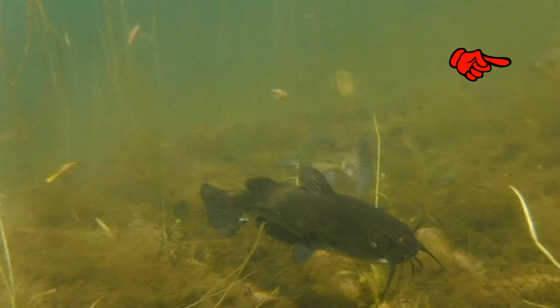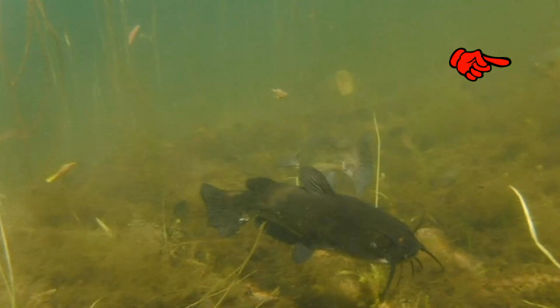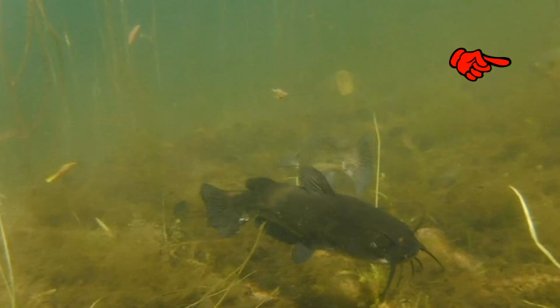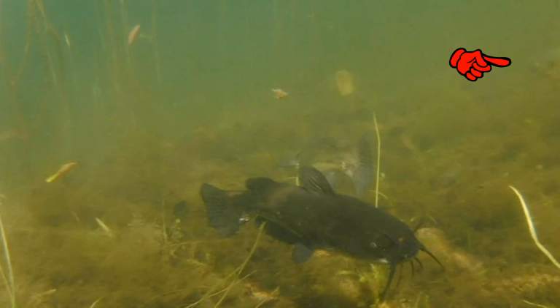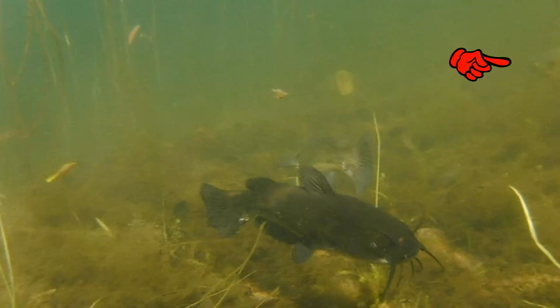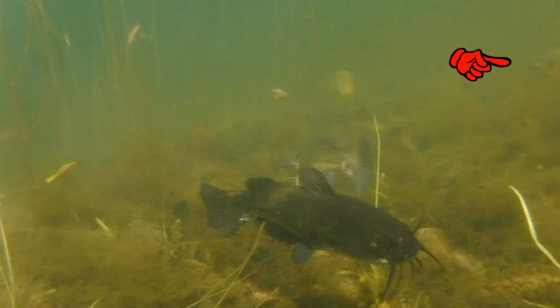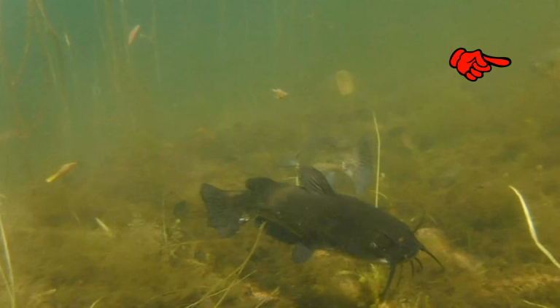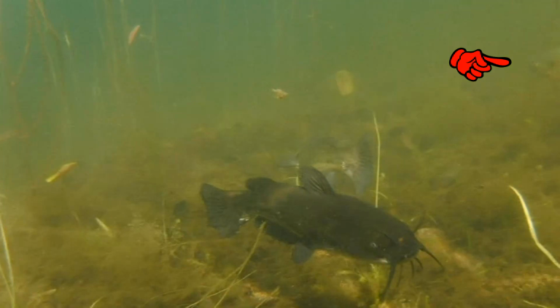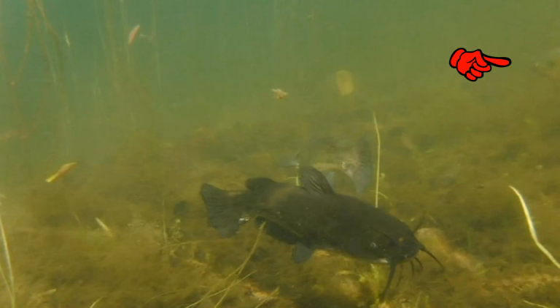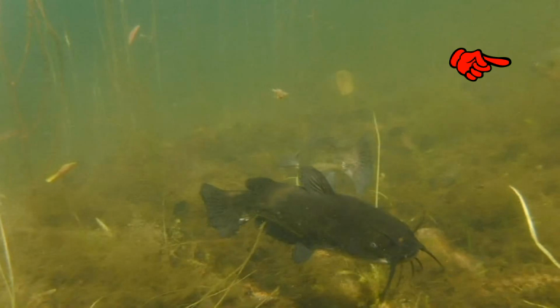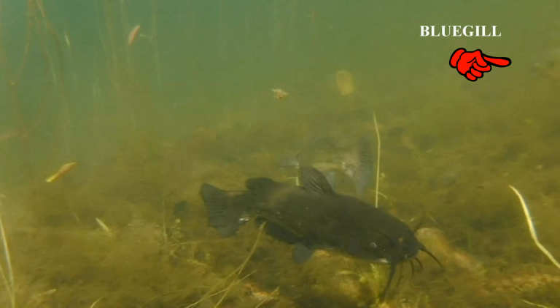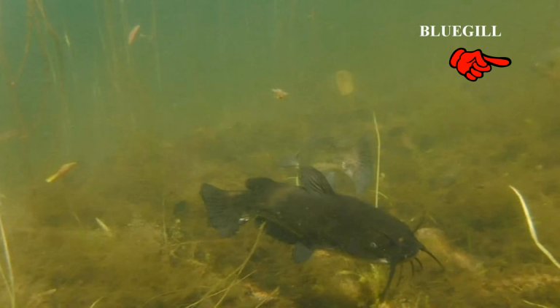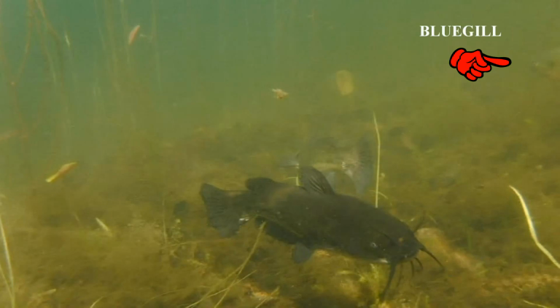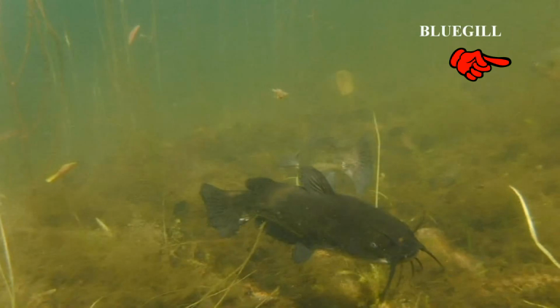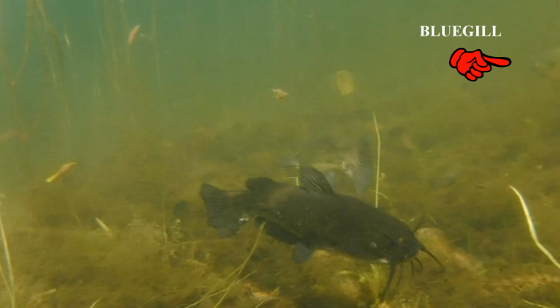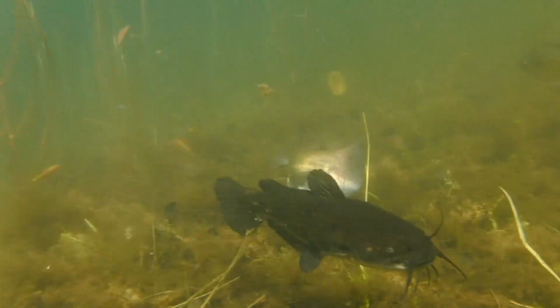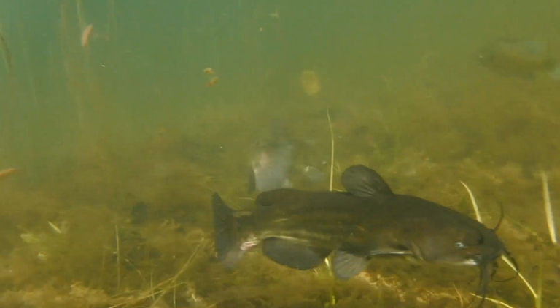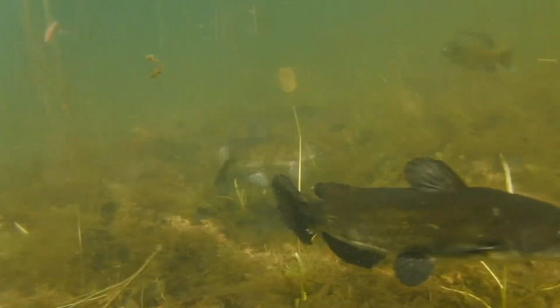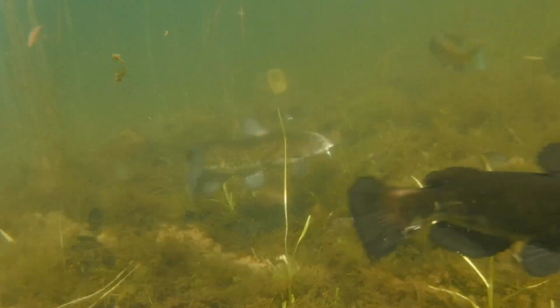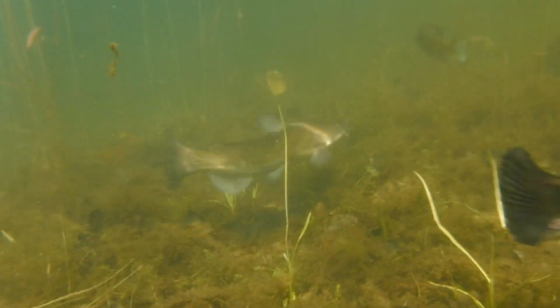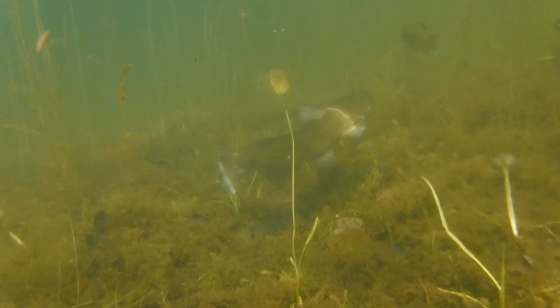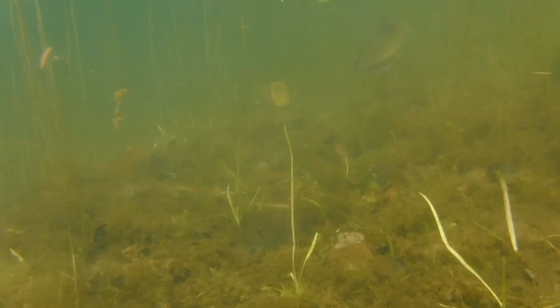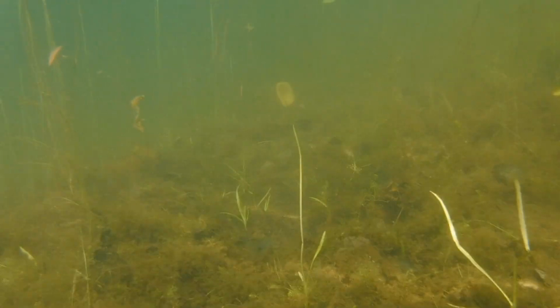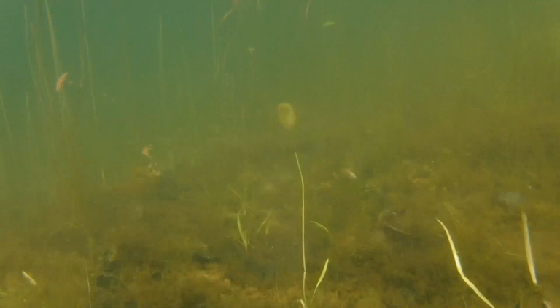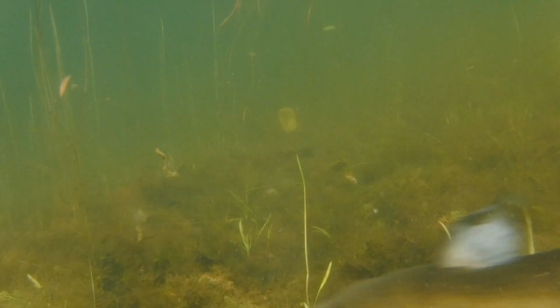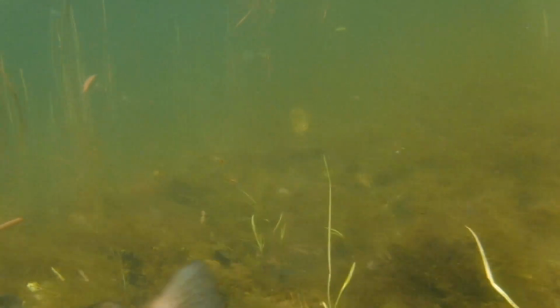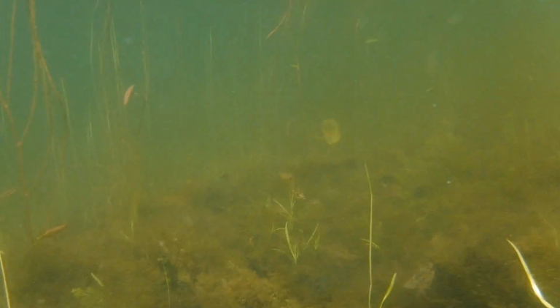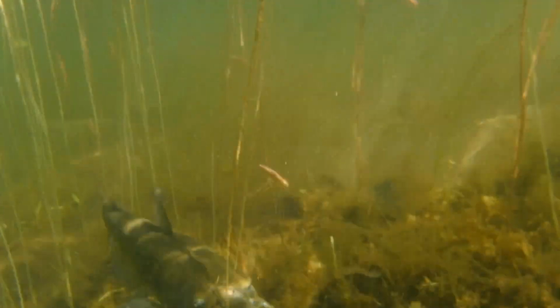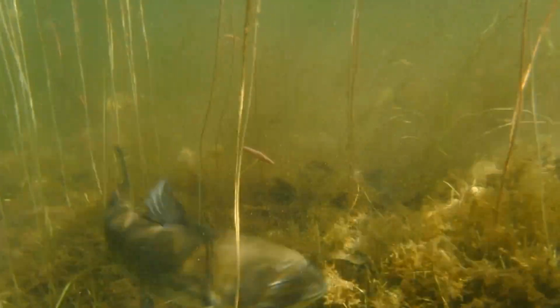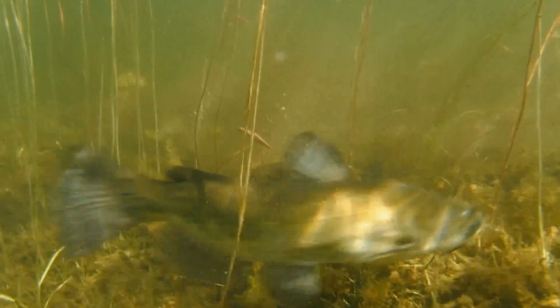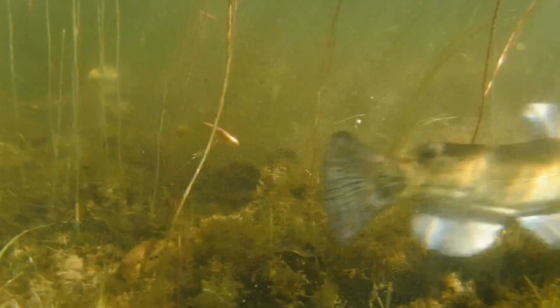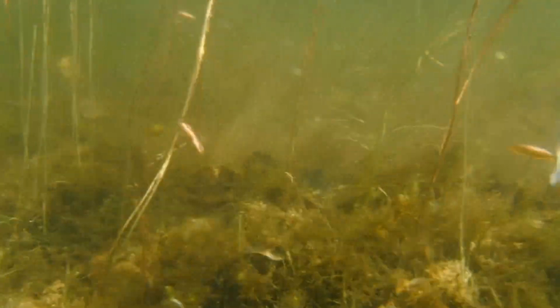And here you'll see the female catfish chase away a bluegill that gets too close to her babies. And when she does, her sudden movement stirs up a cloud of sediment from the bottom of the lake.